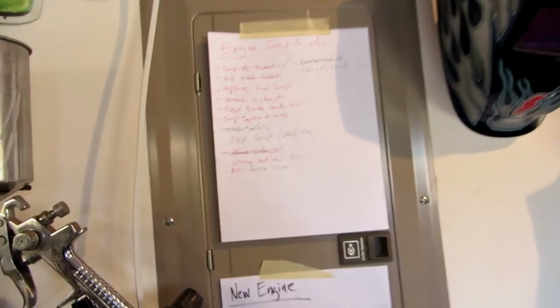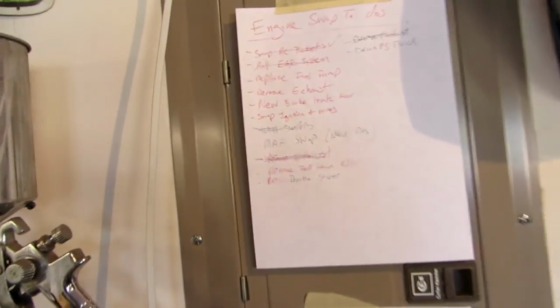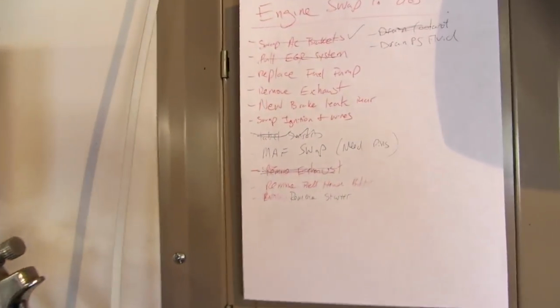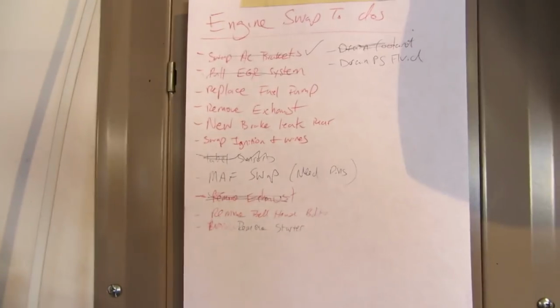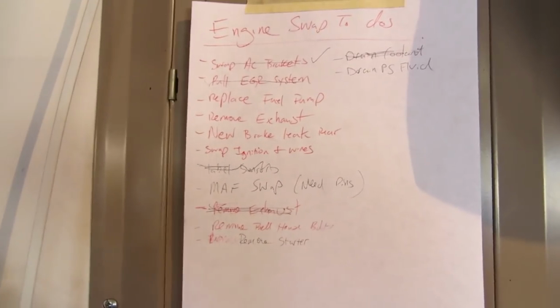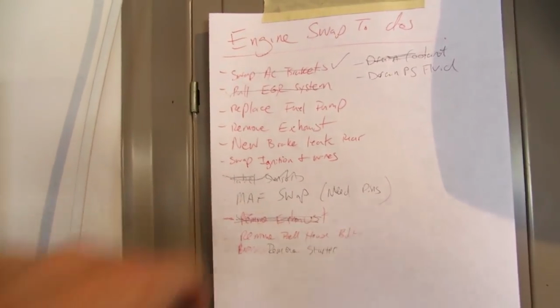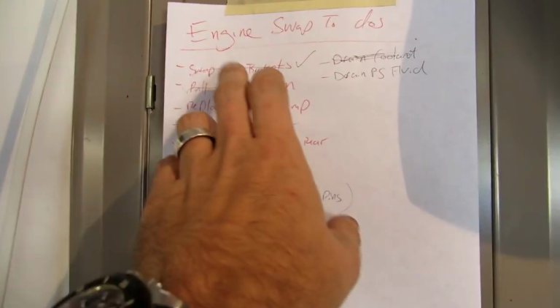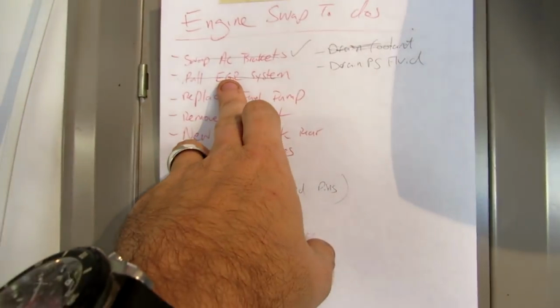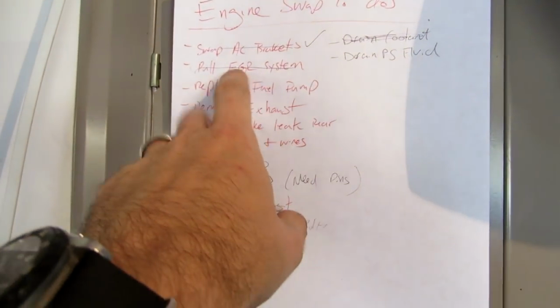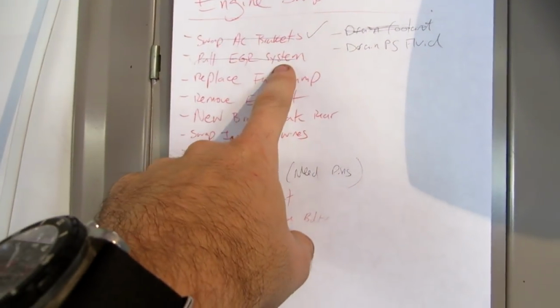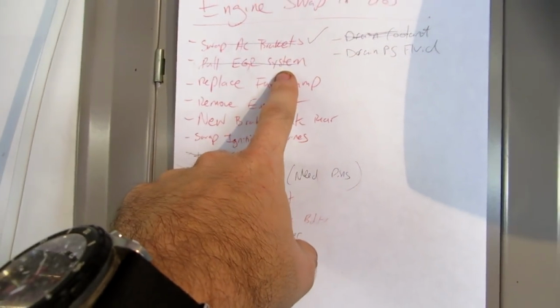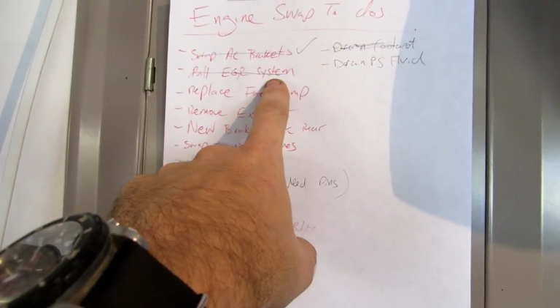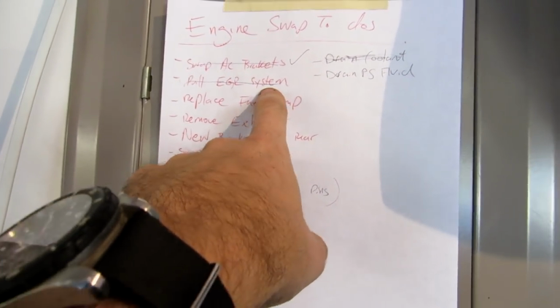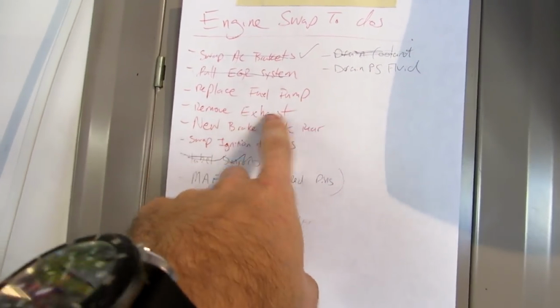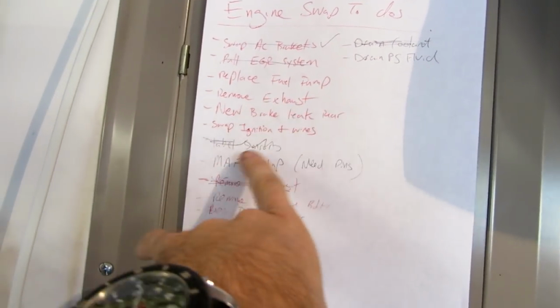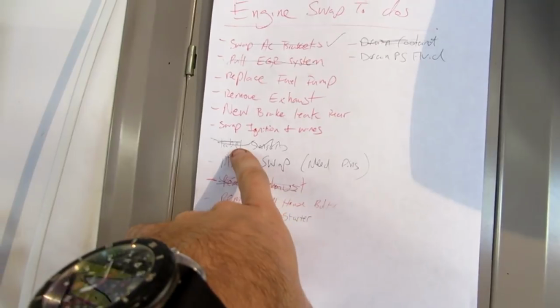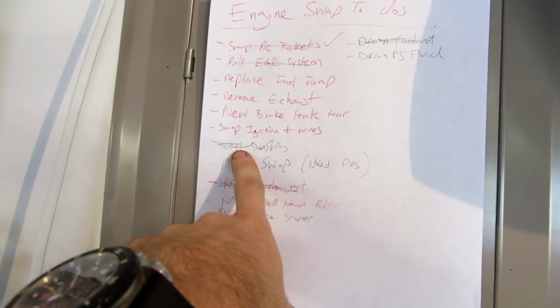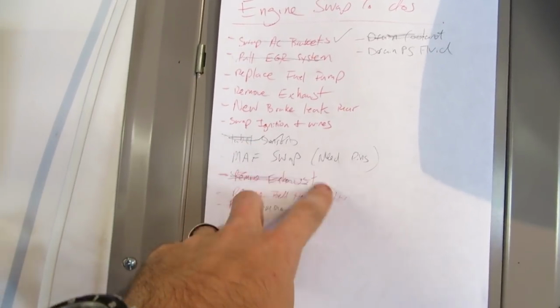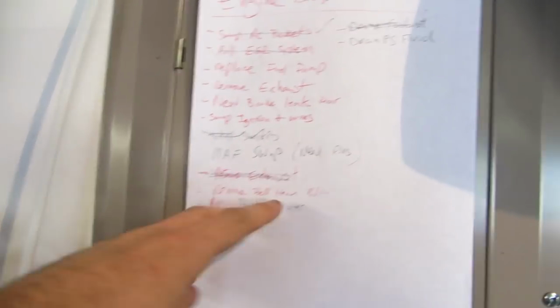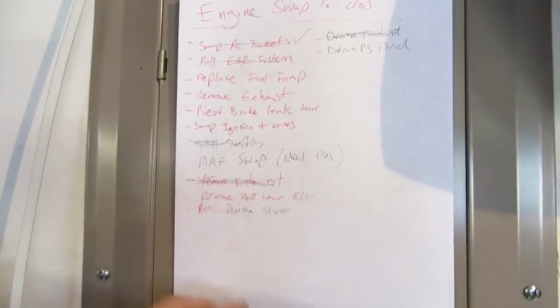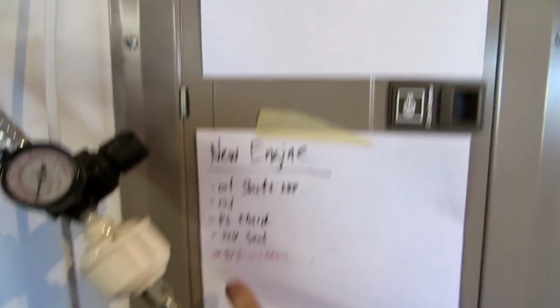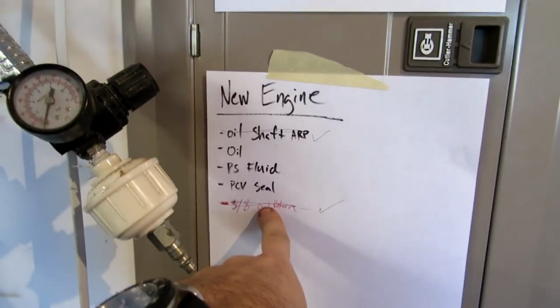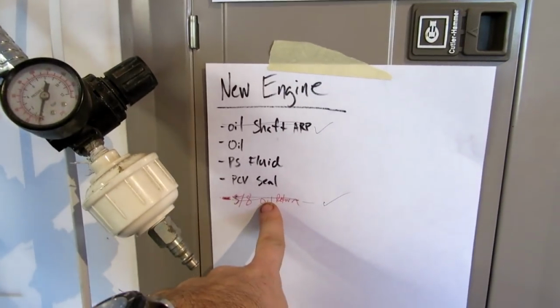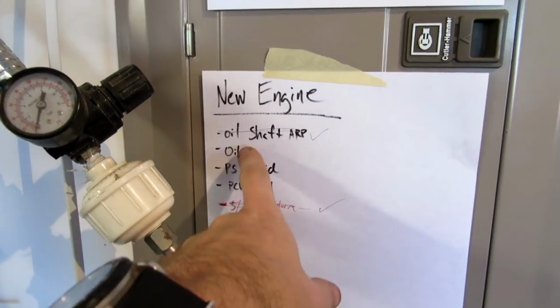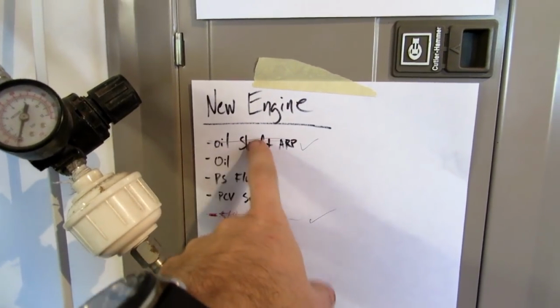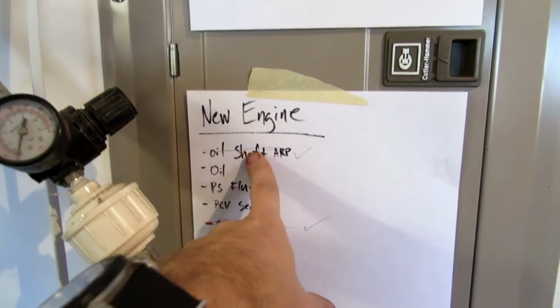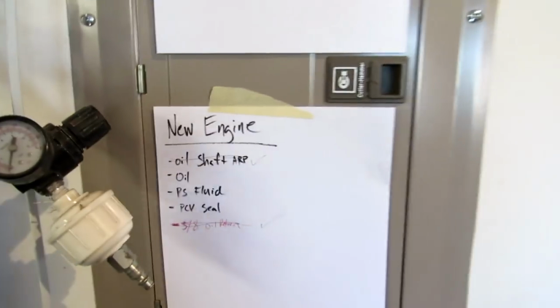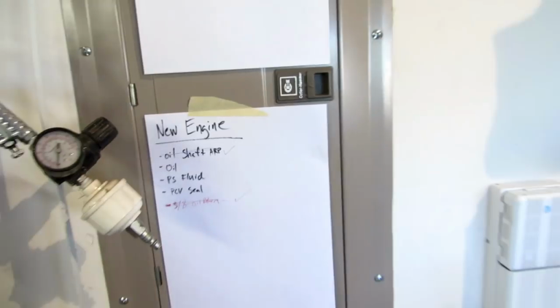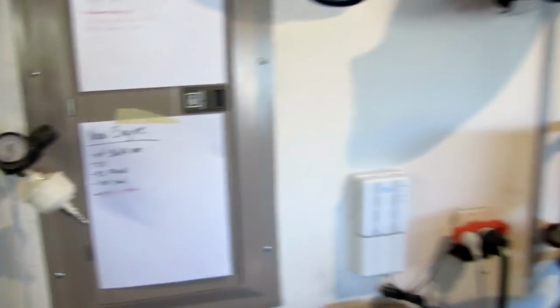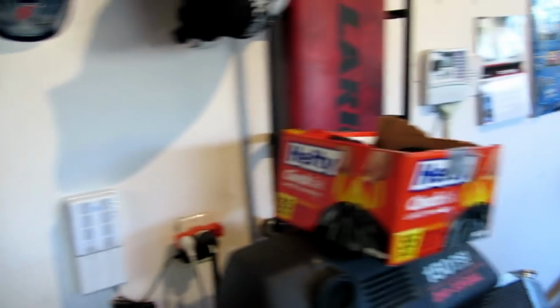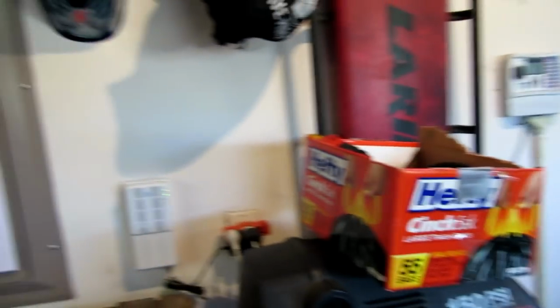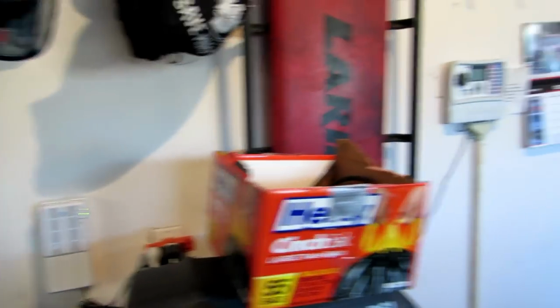I got some things crossed off the list: the AC bracket swapped, the EGR system pulled, draining the coolant, labeling sensors, the 5A oil return and oil shaft. I've actually done quite a bit that's not on the list either.